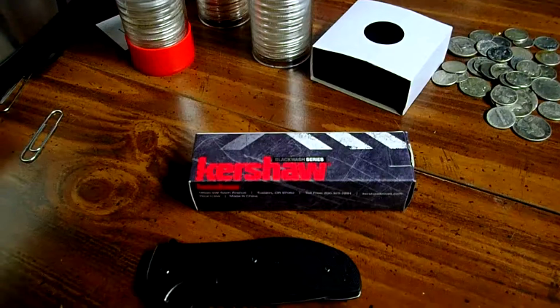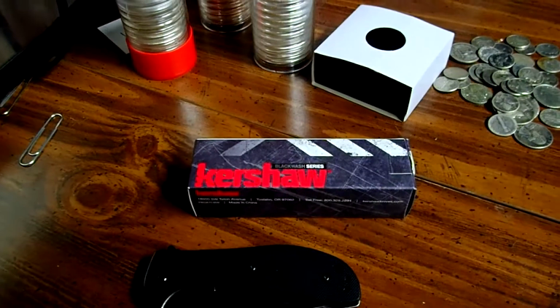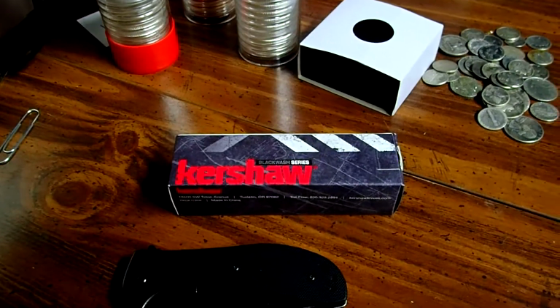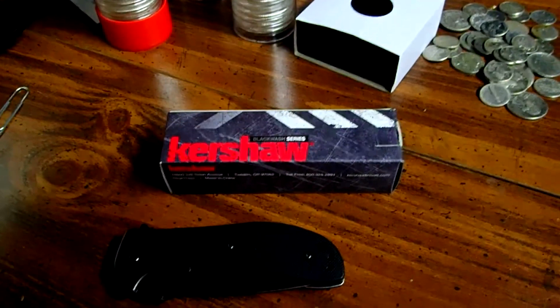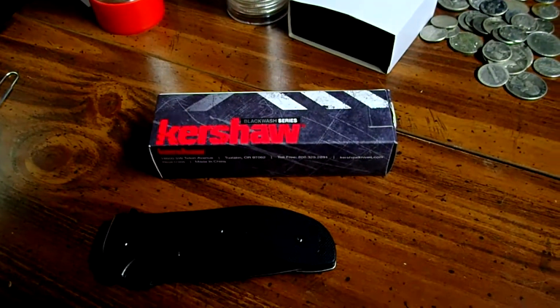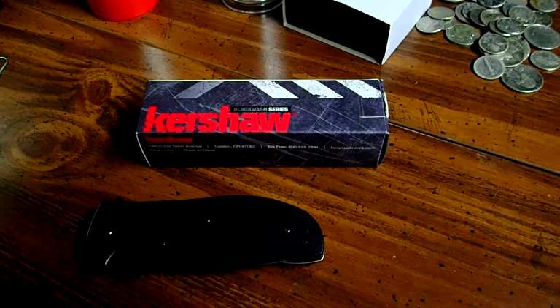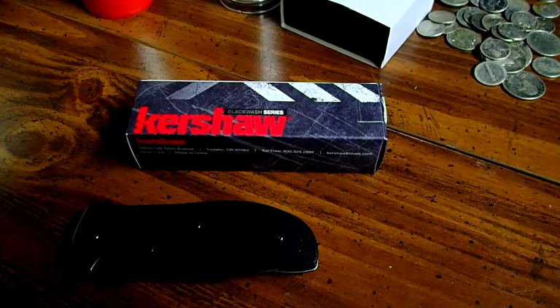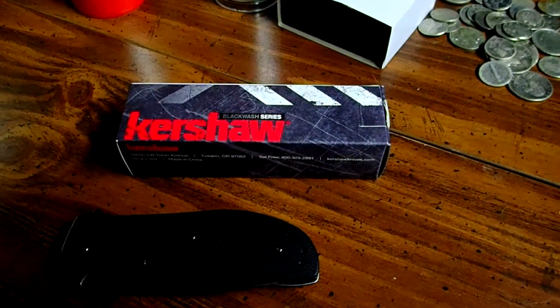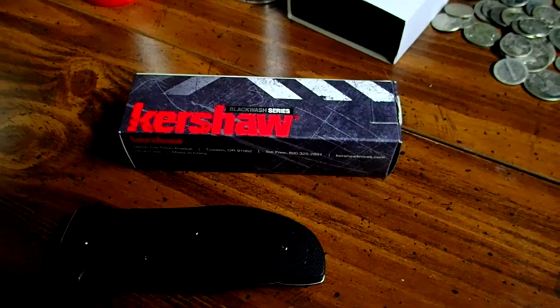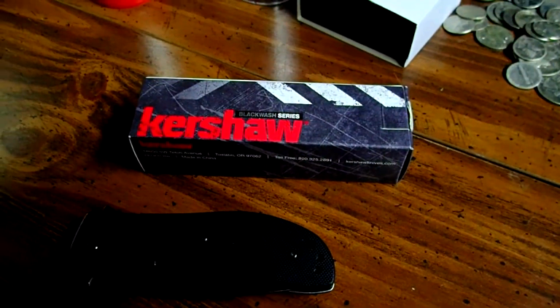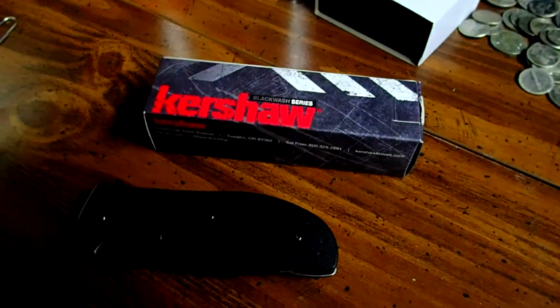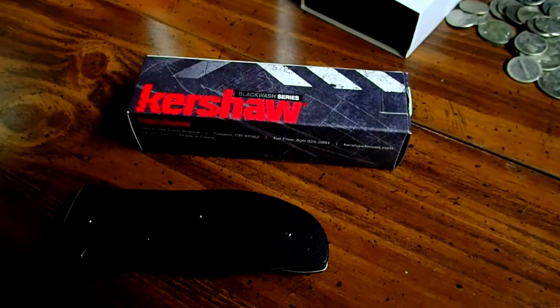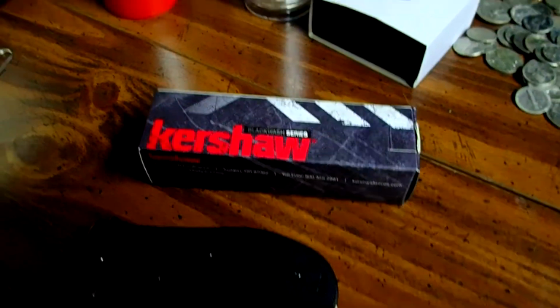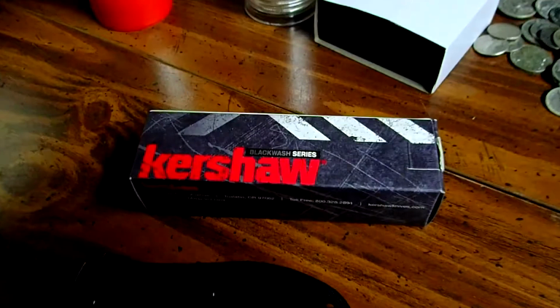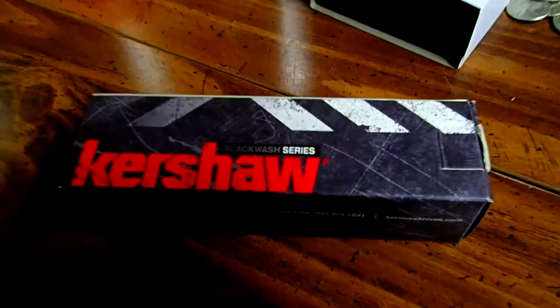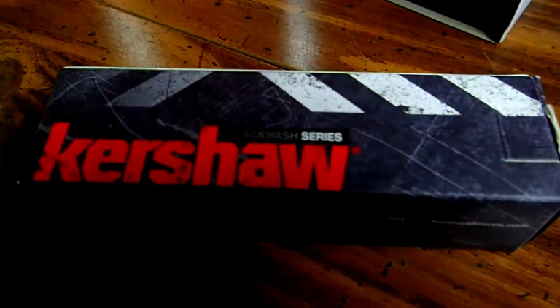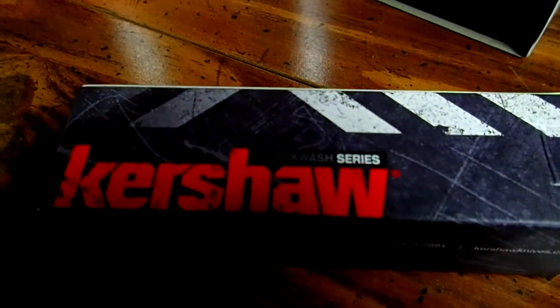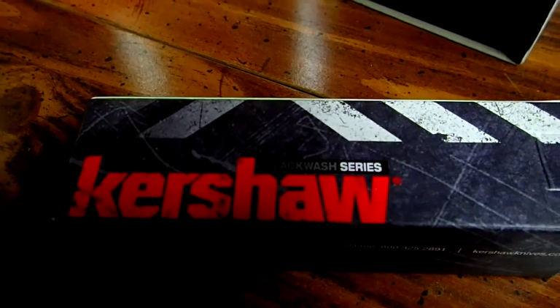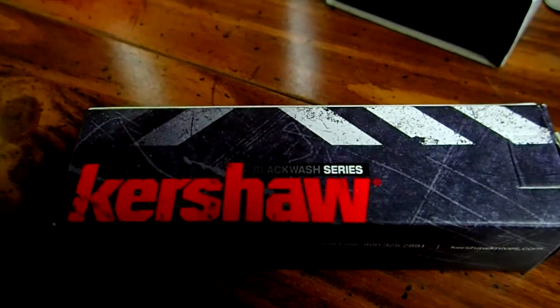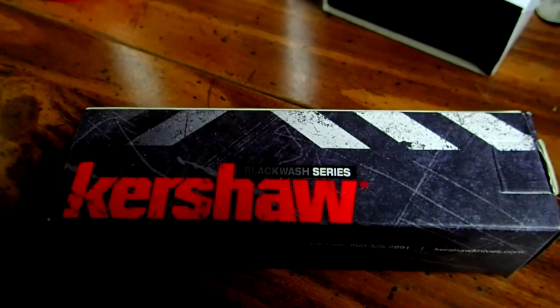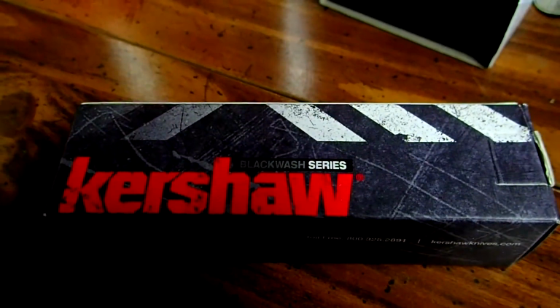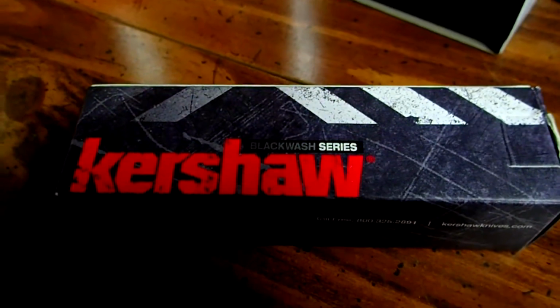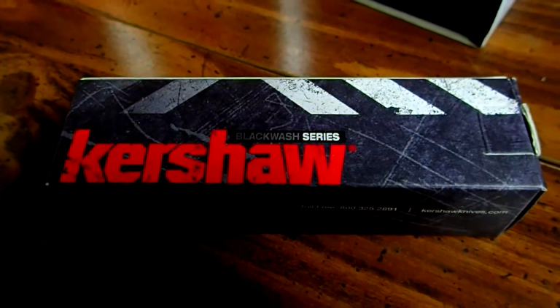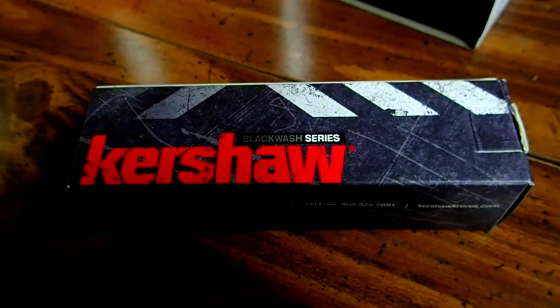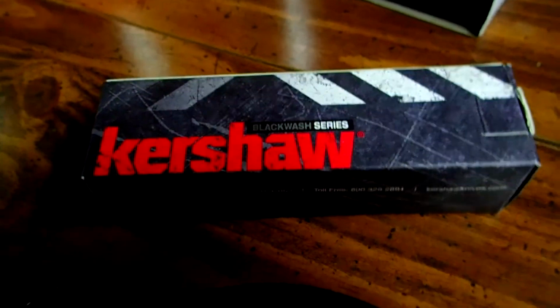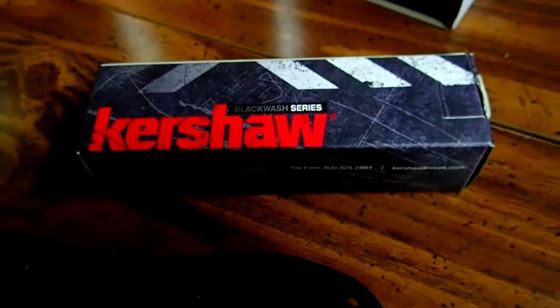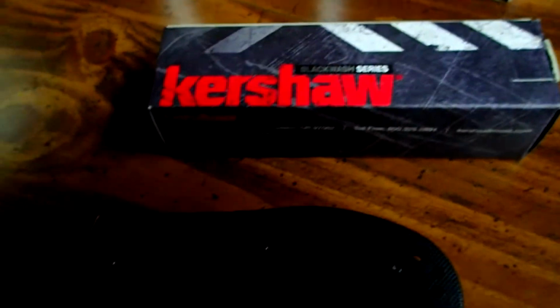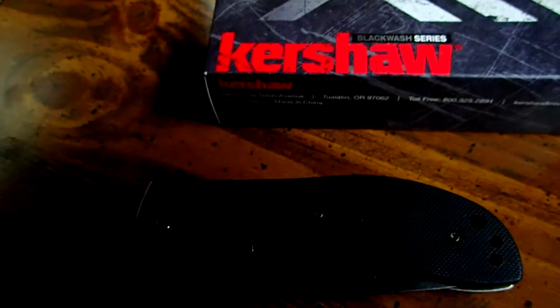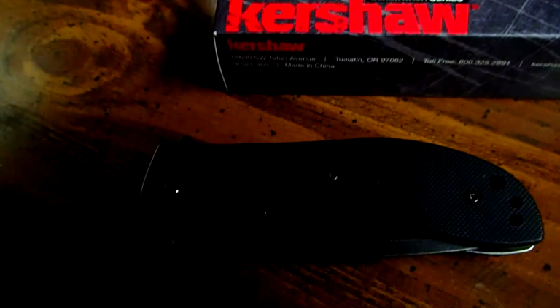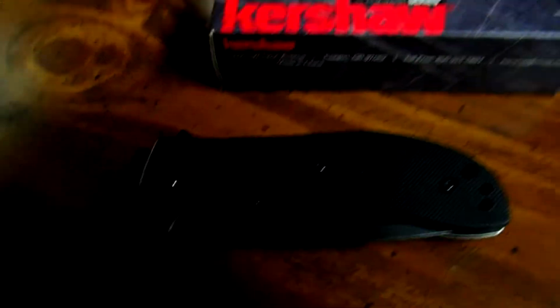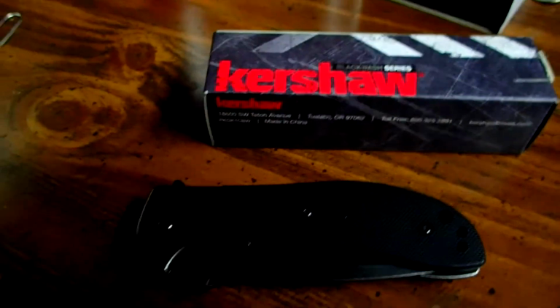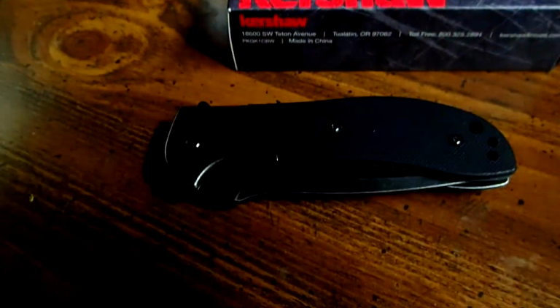Alright guys, I'm going to try something a little bit different here. I'm going to do a knife review. This is the Kershaw Black Wash series, and this is the Kershaw Scrambler.